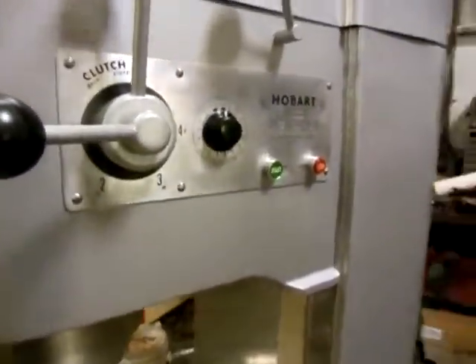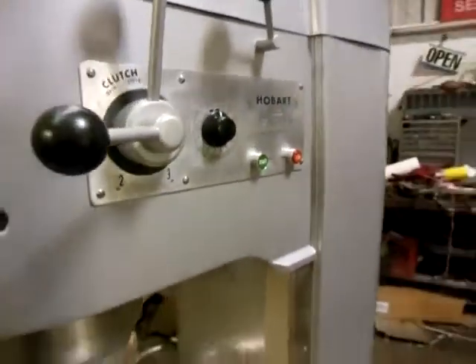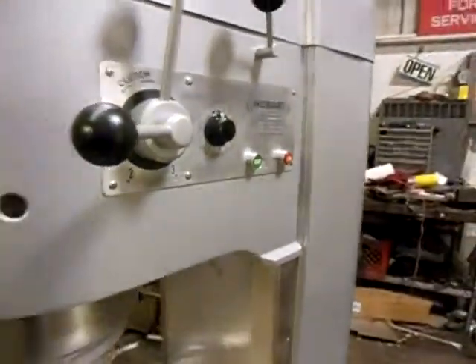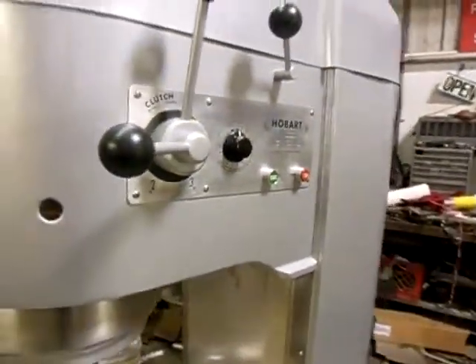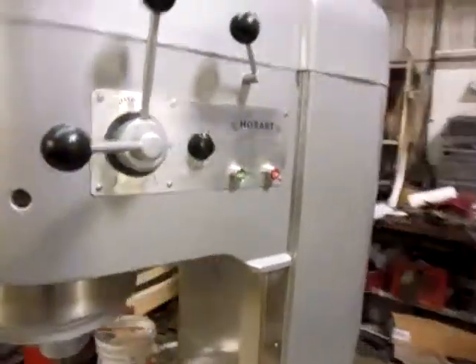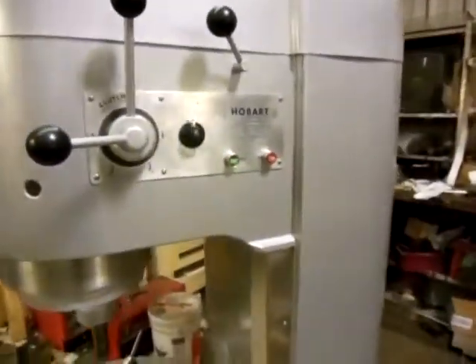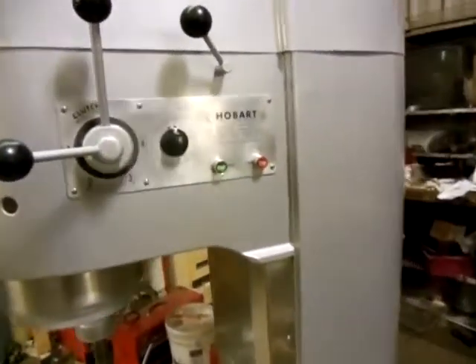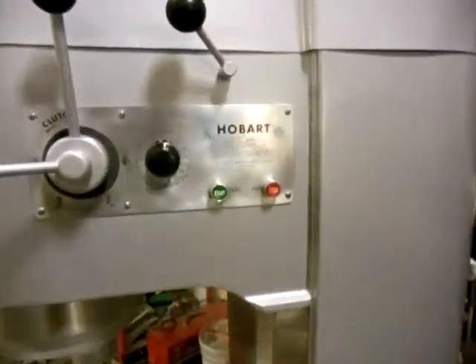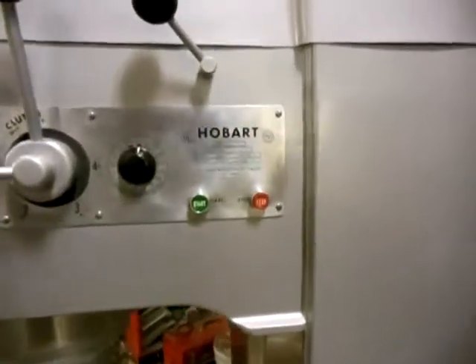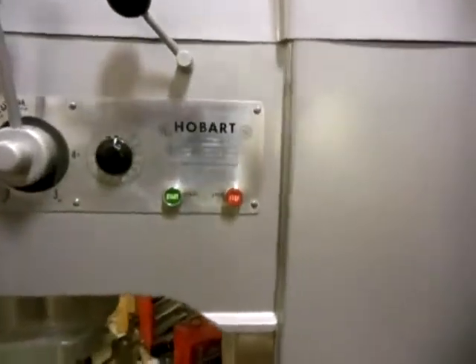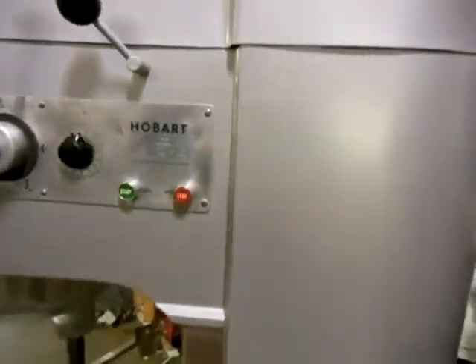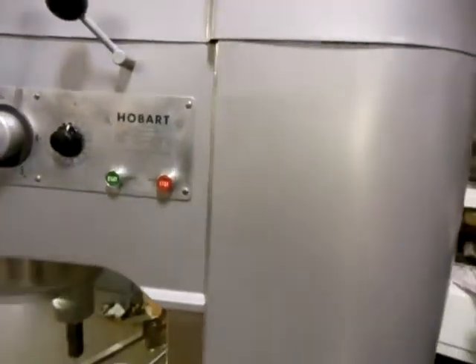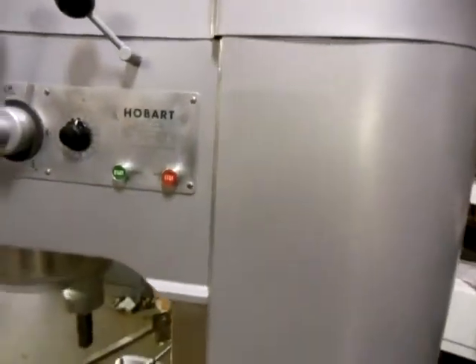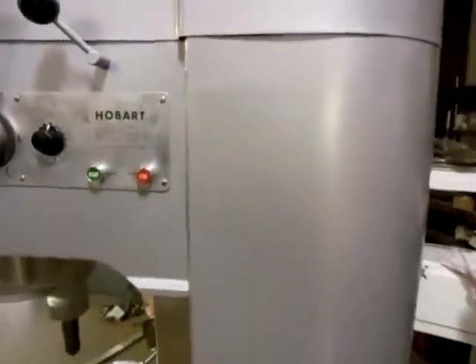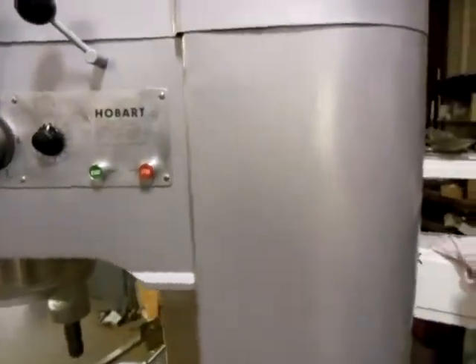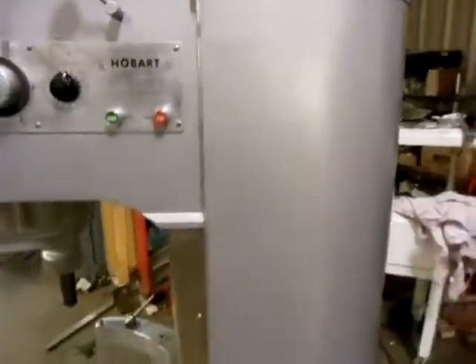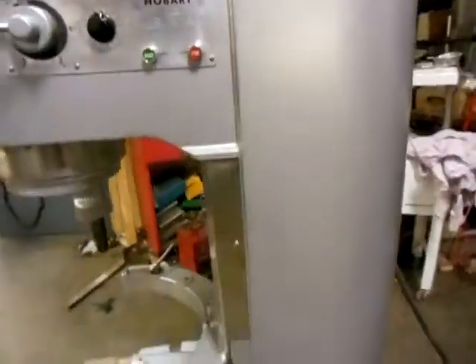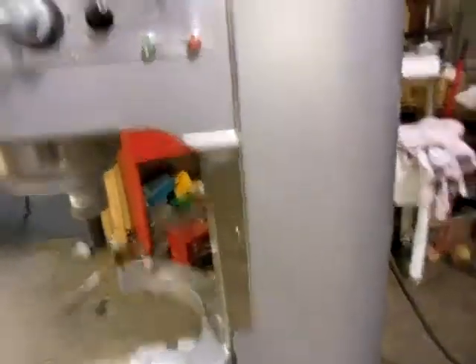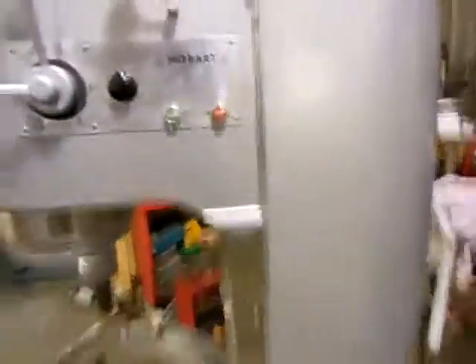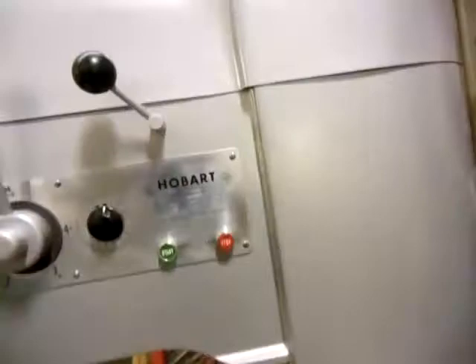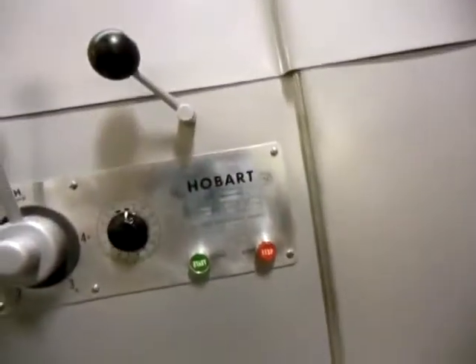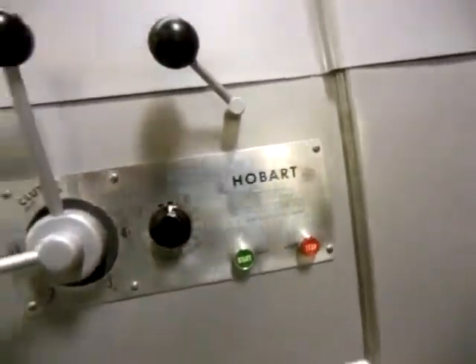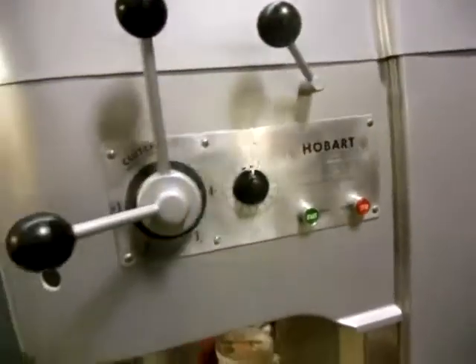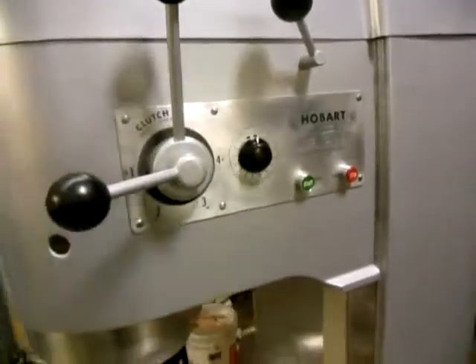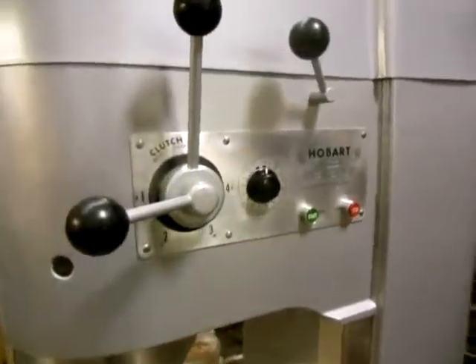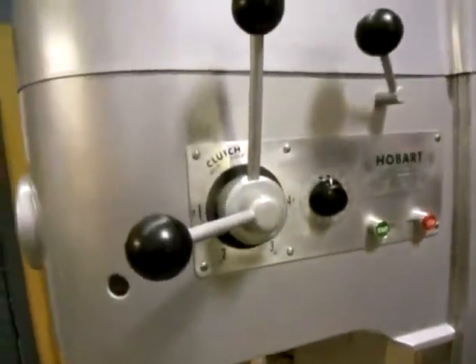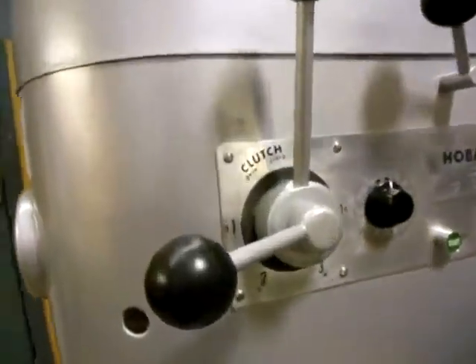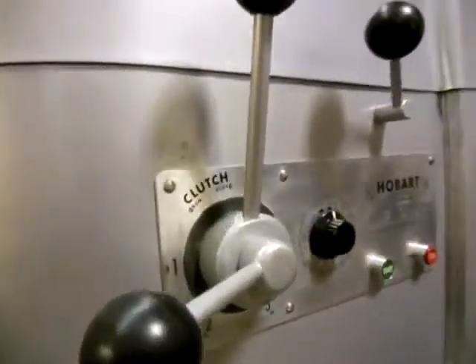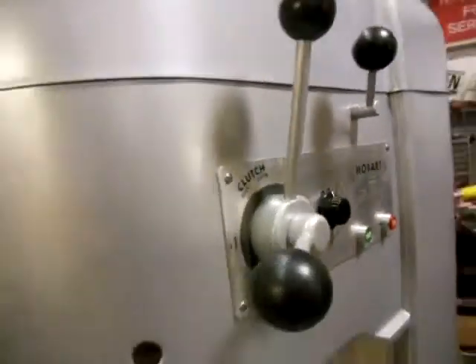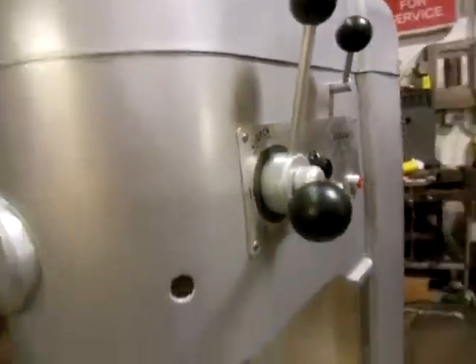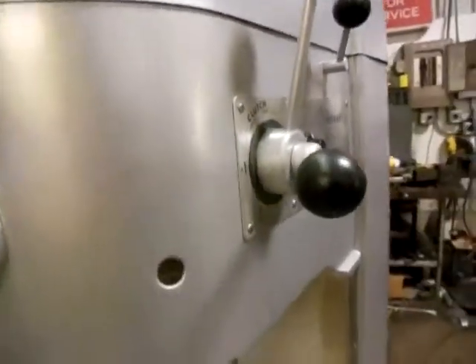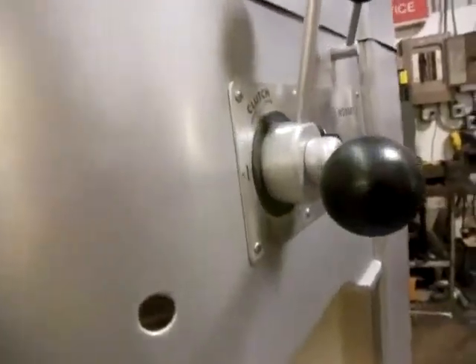When we get these mixers in, they're not quite in this good a shape. We take everything apart, paint what needs to be painted, clean up everything that needs to be cleaned up — which is everything — and replace whatever parts are bad.